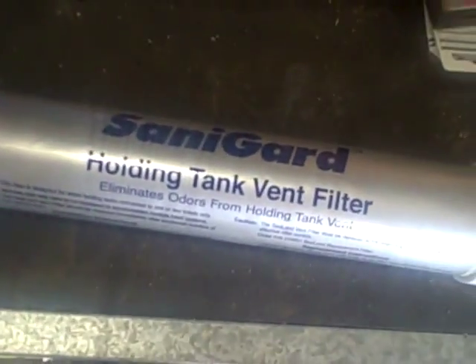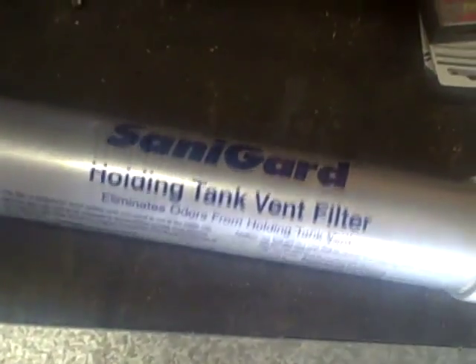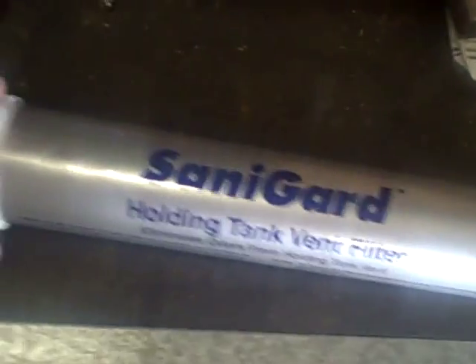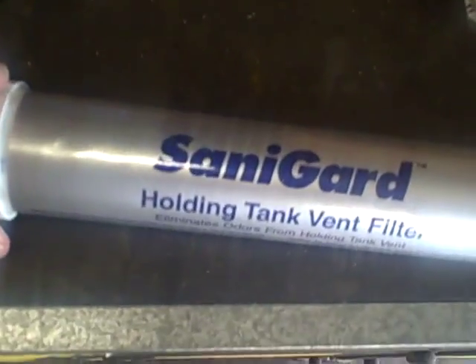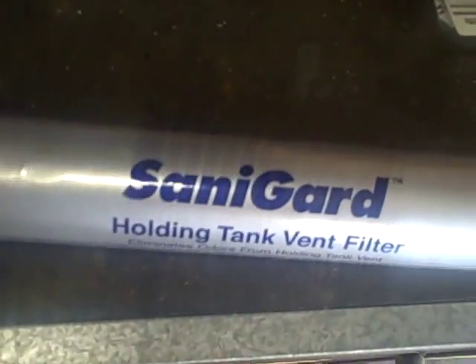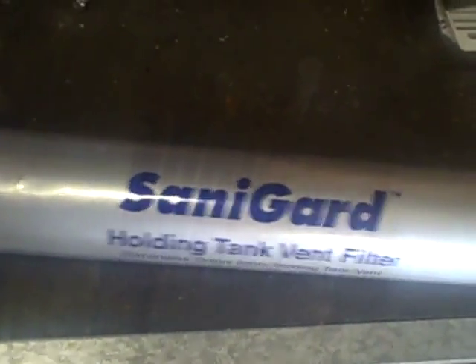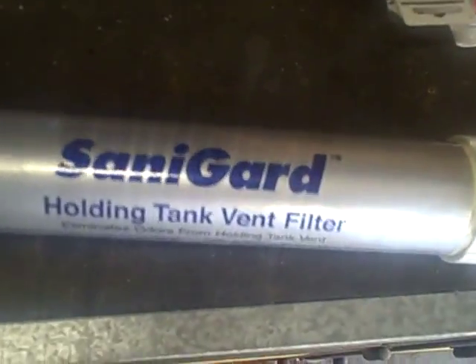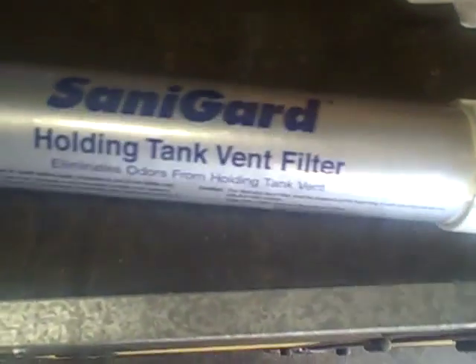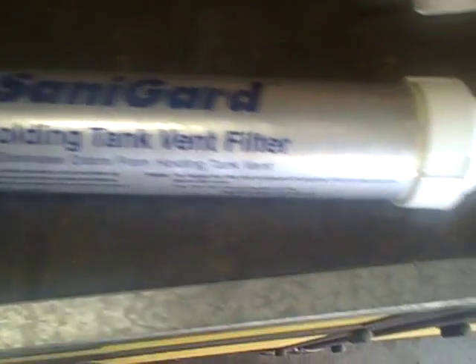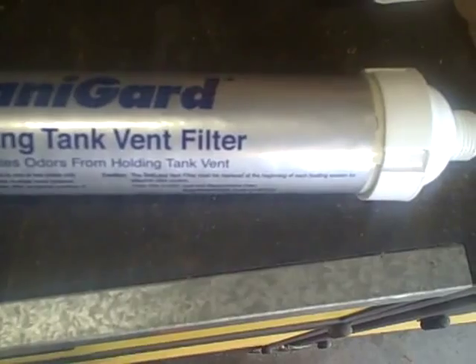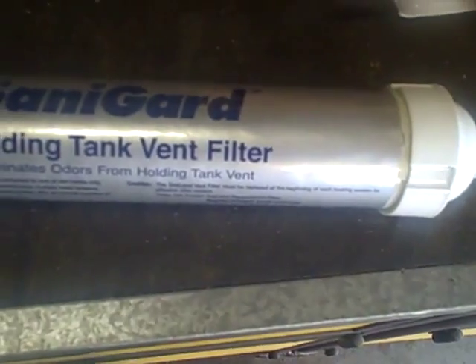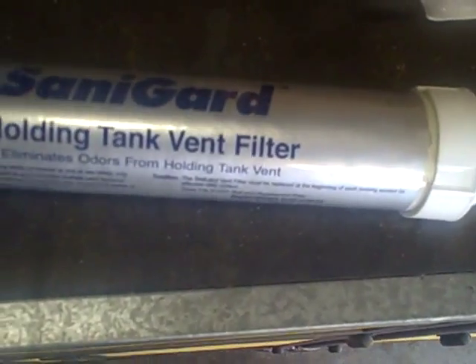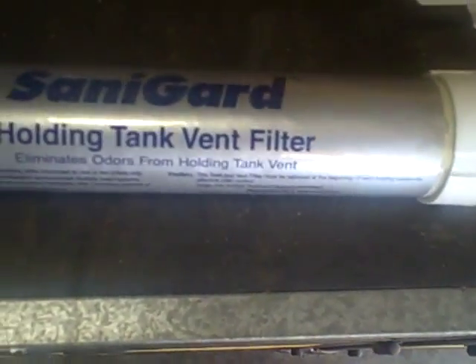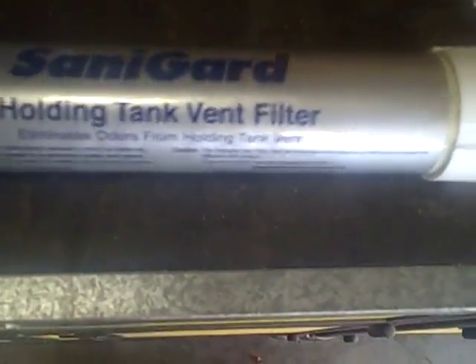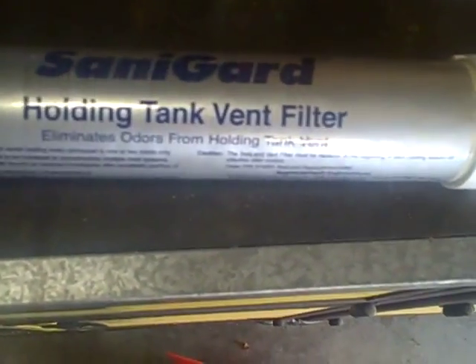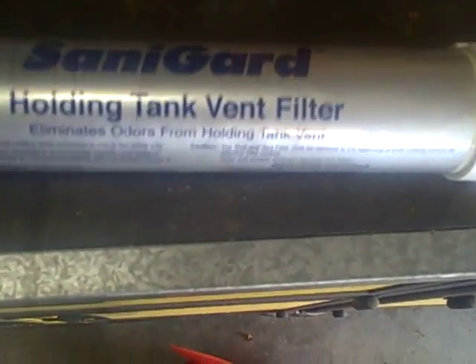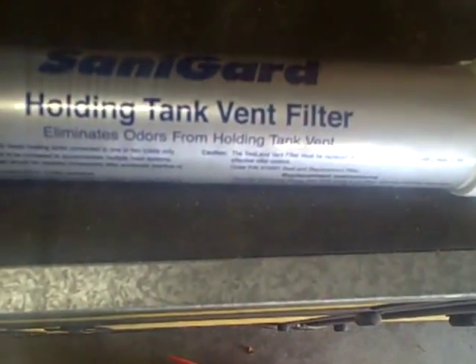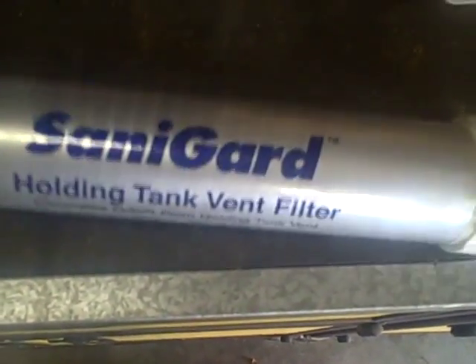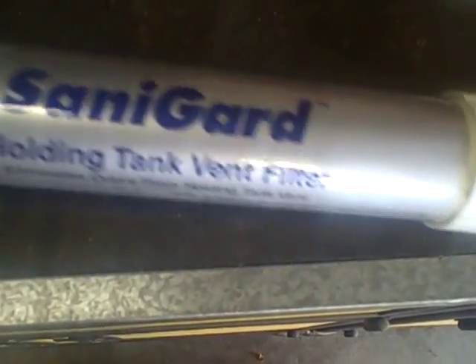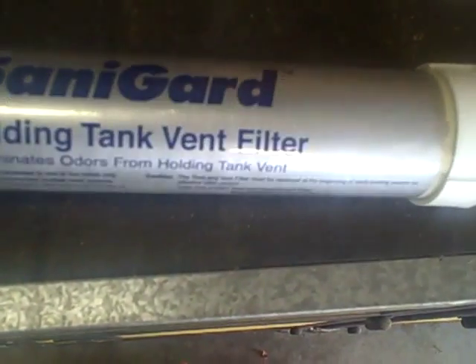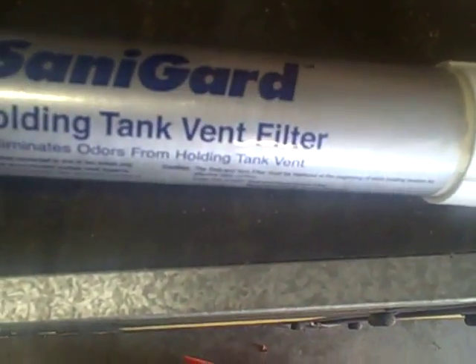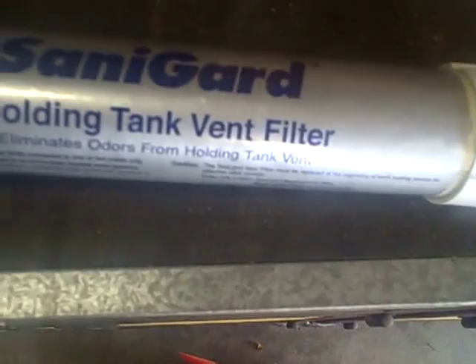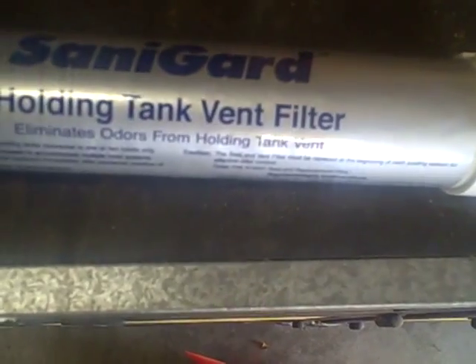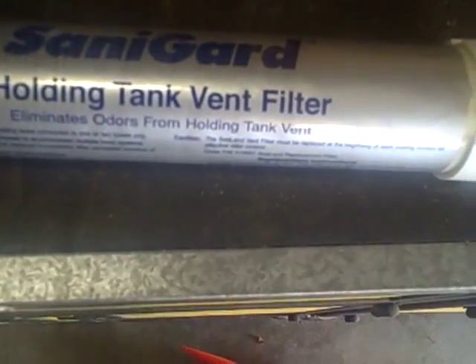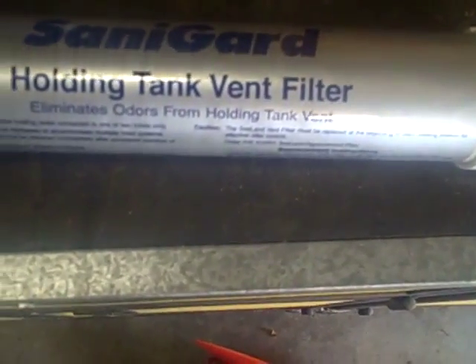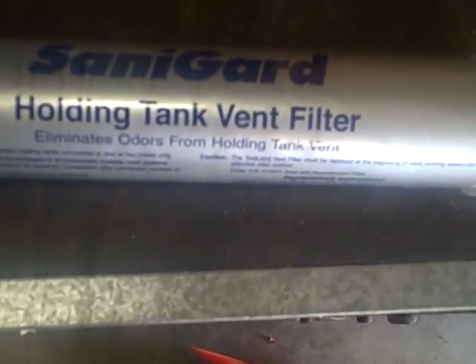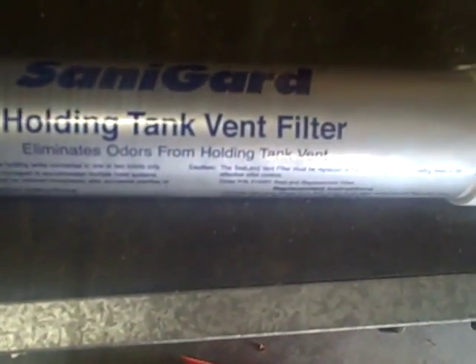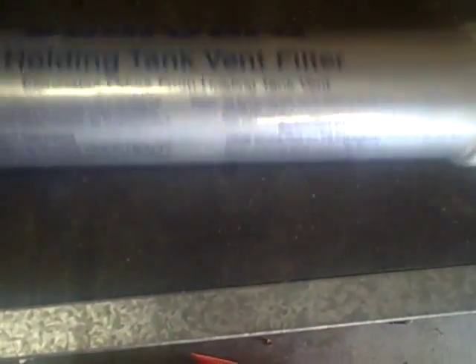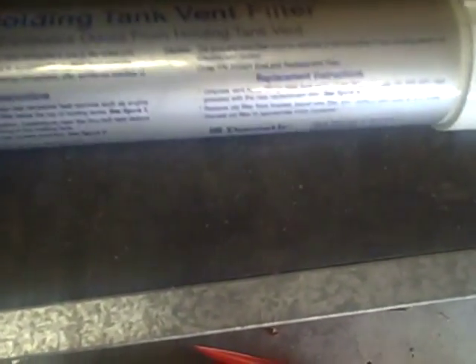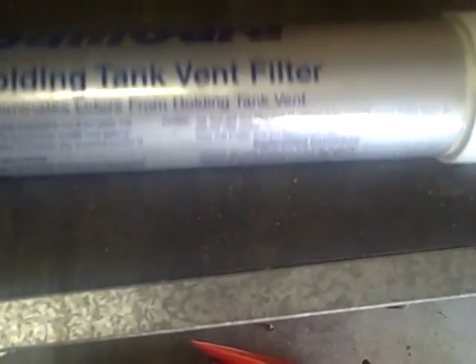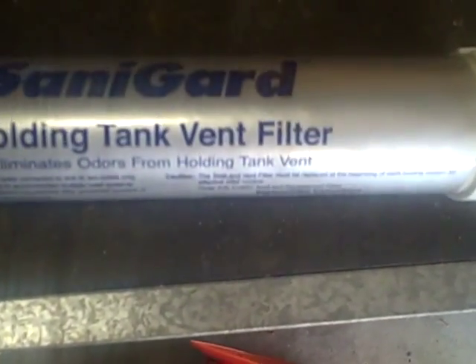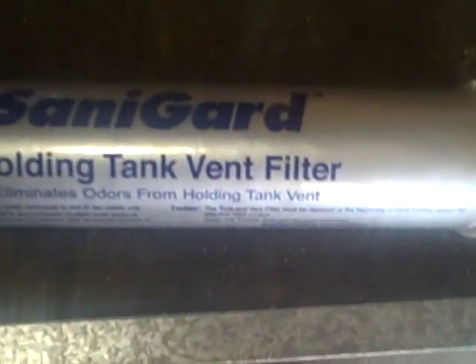Today I'm going to be showing you how to take a SeaLand holding tank filter and make it rechargeable. Normally you can buy these new for about $100, but you can recharge one for about $10.